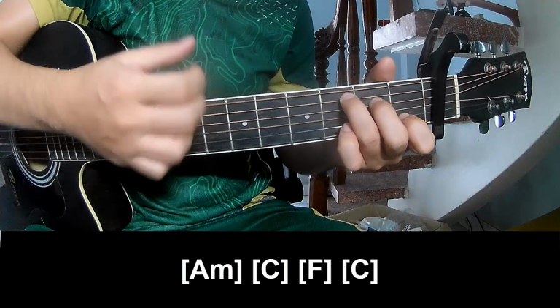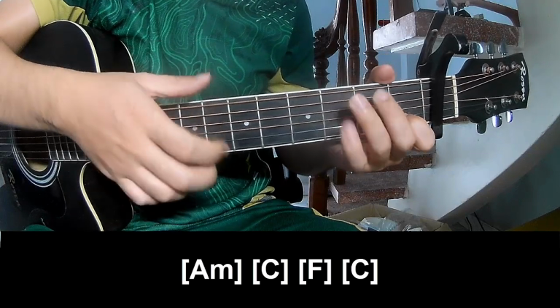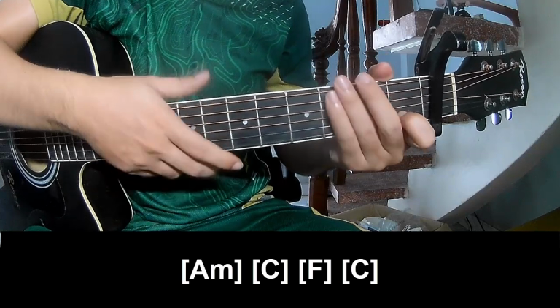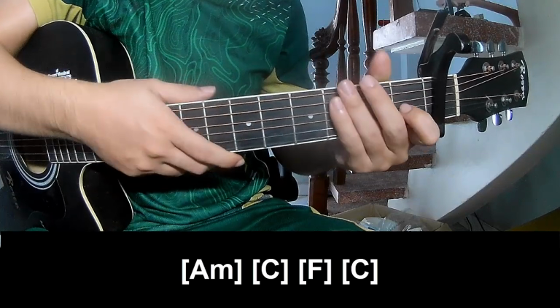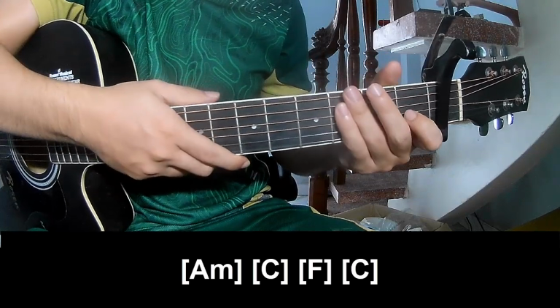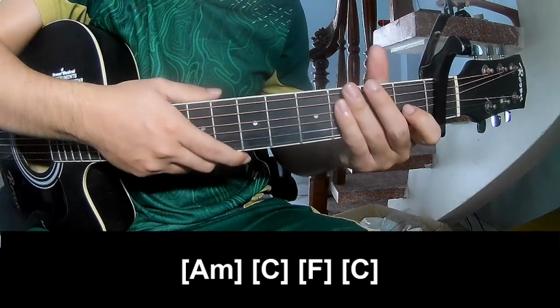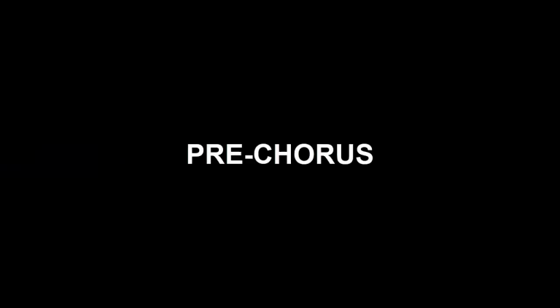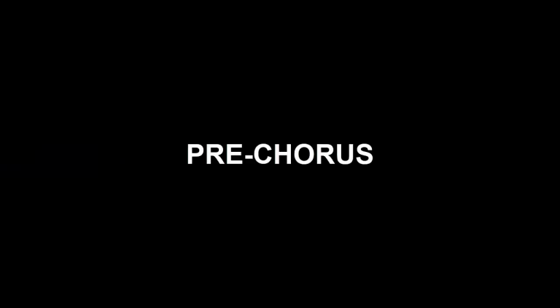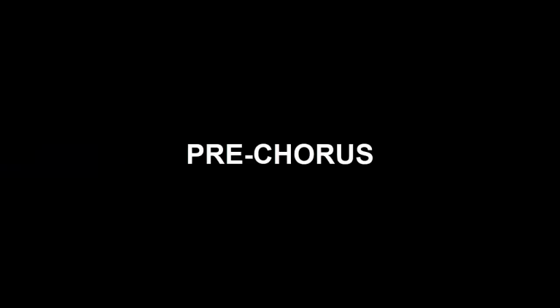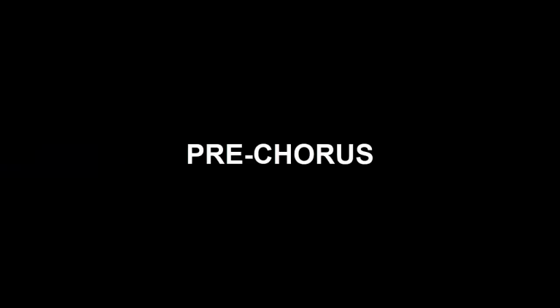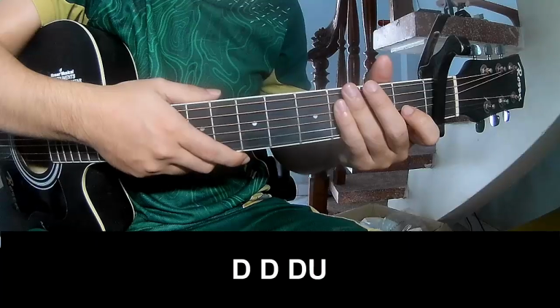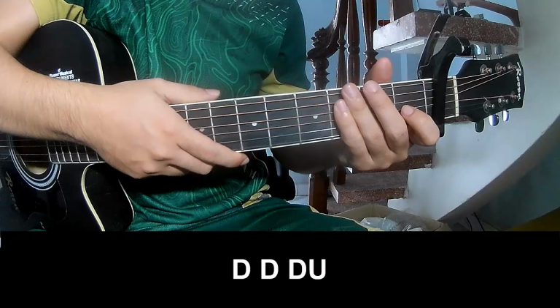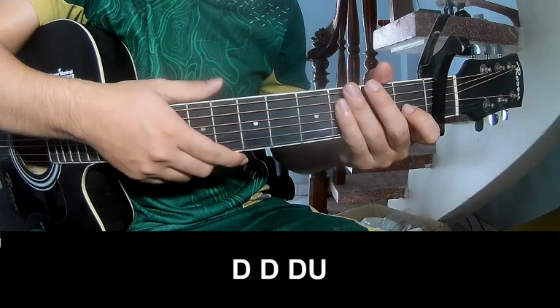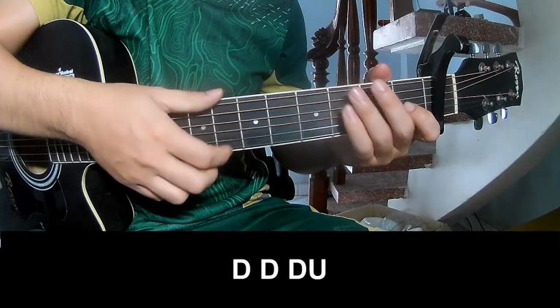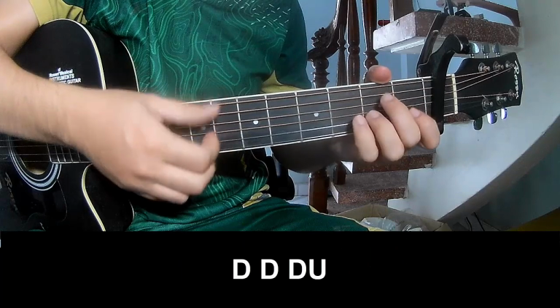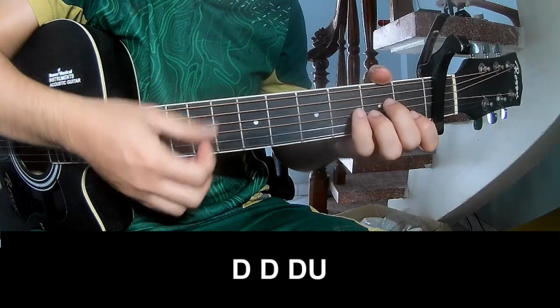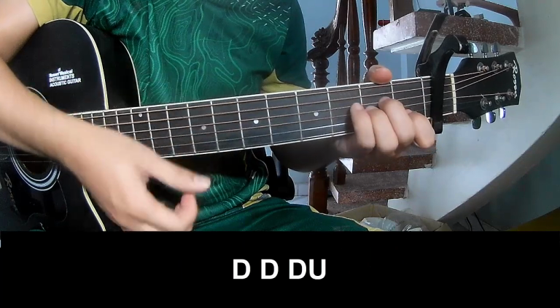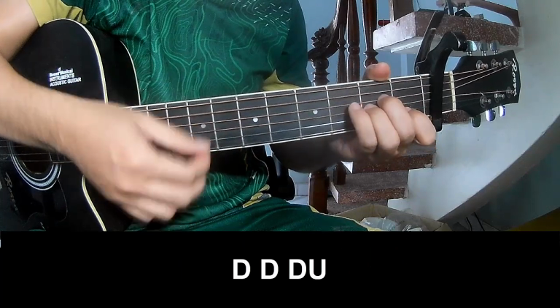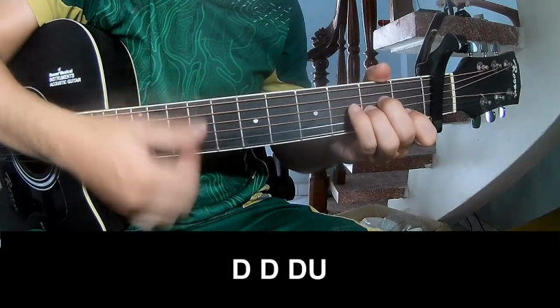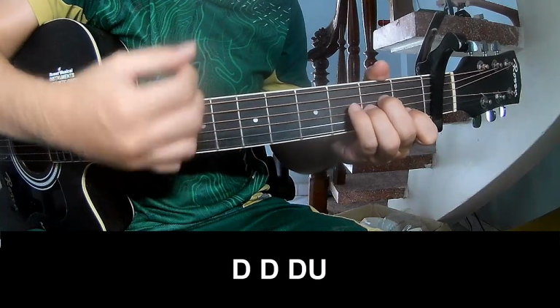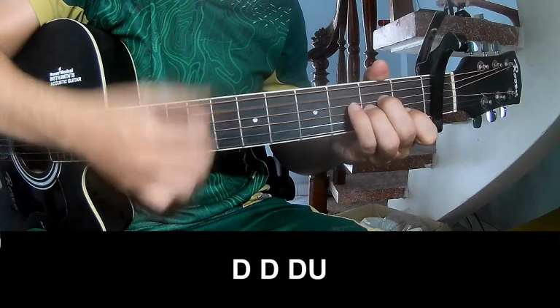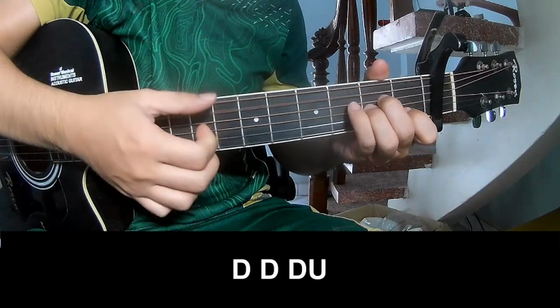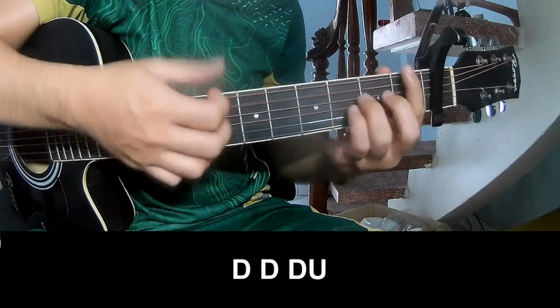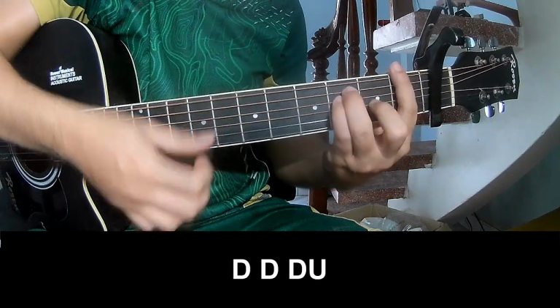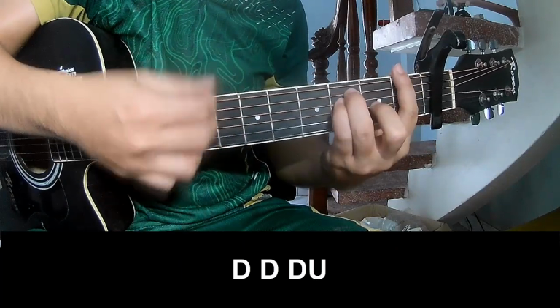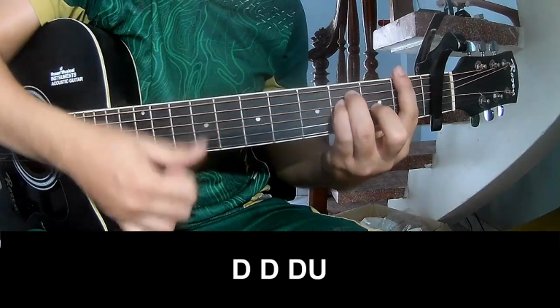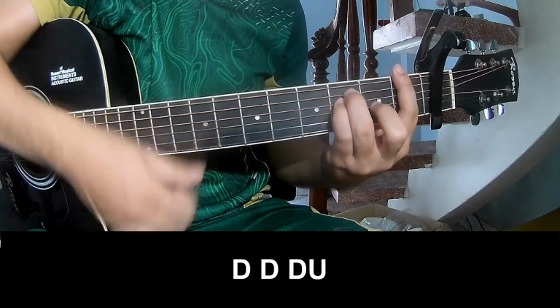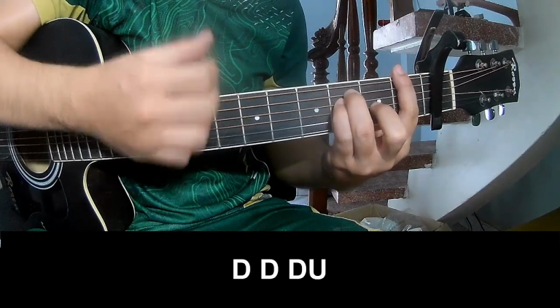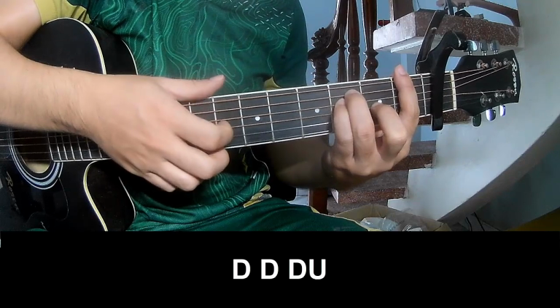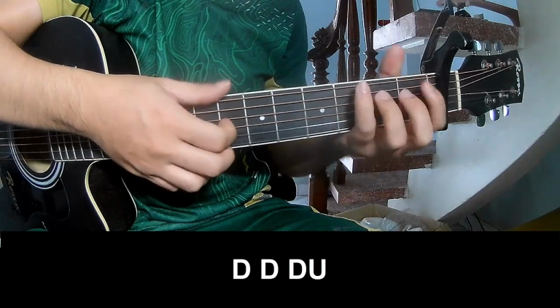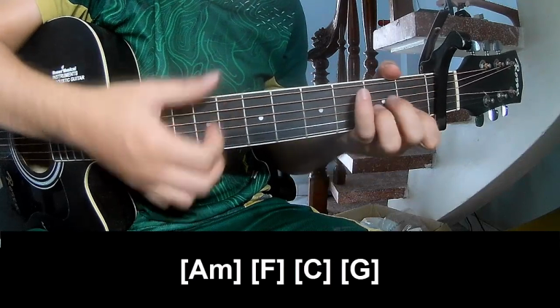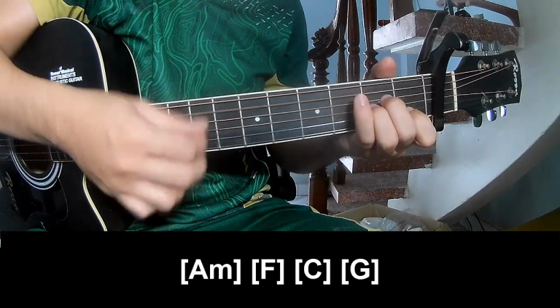And so he says show me the same way for the track. For the pre-chorus, play: T, T, T, up, T, T, up, and play long, Am.